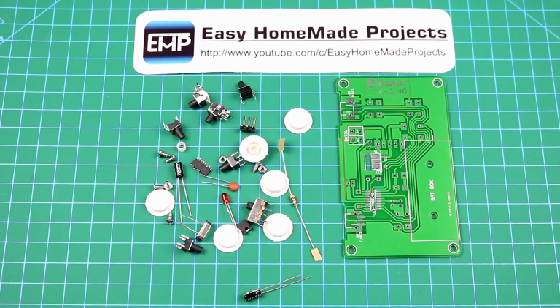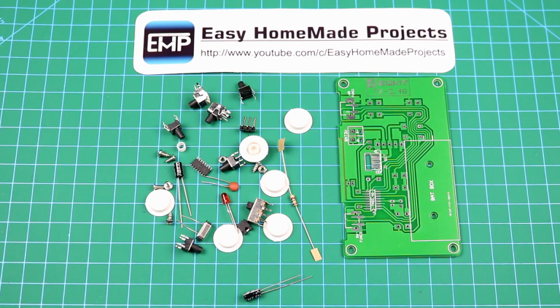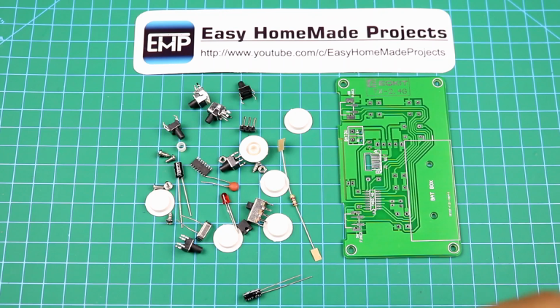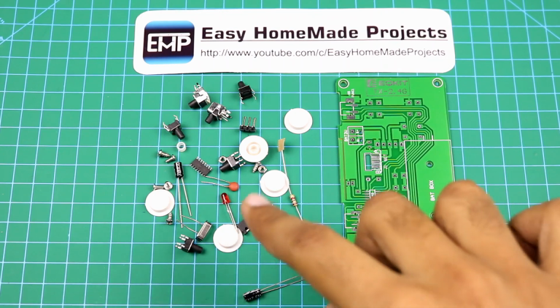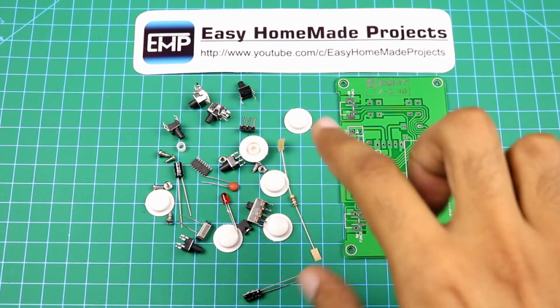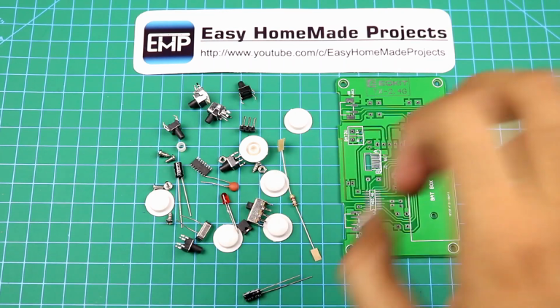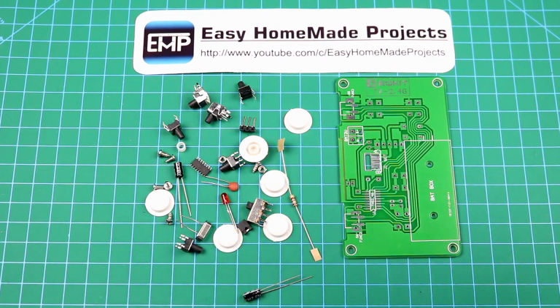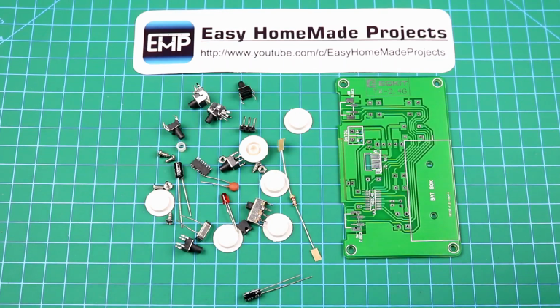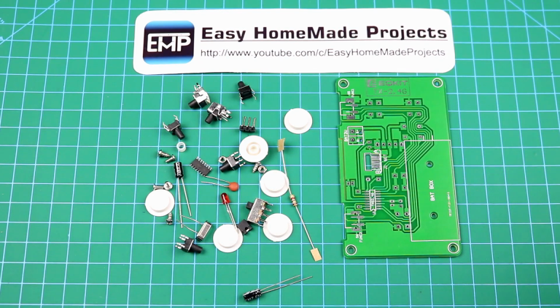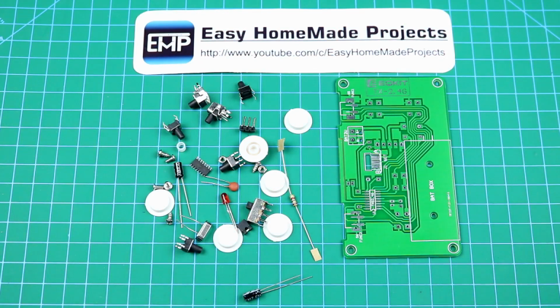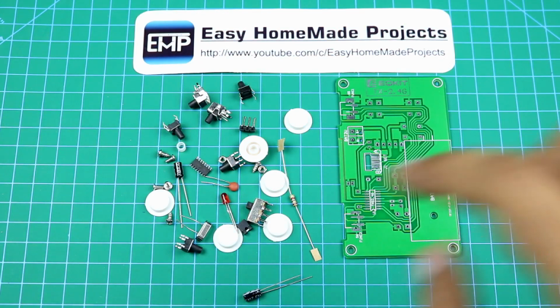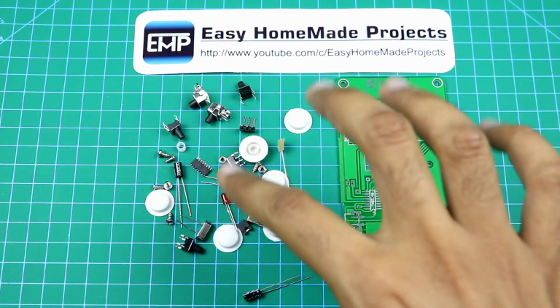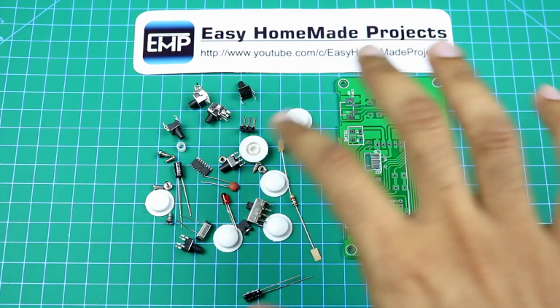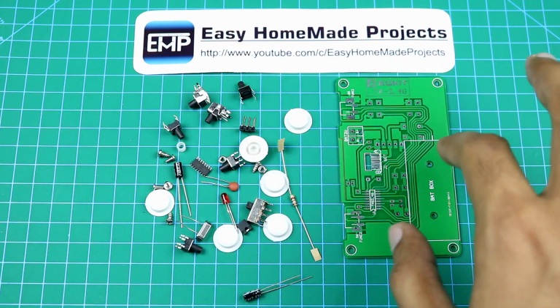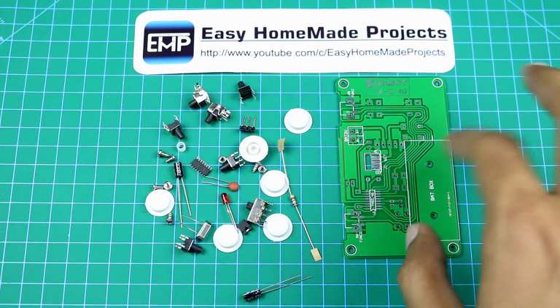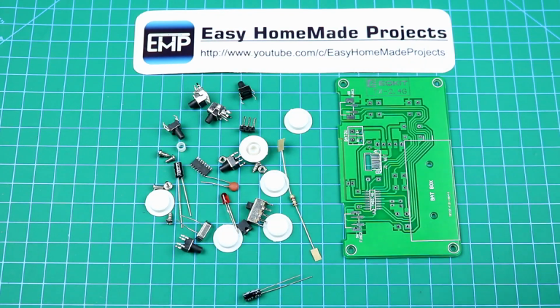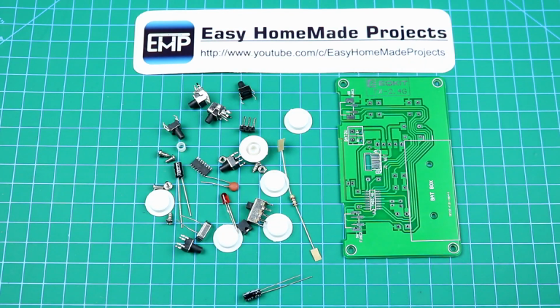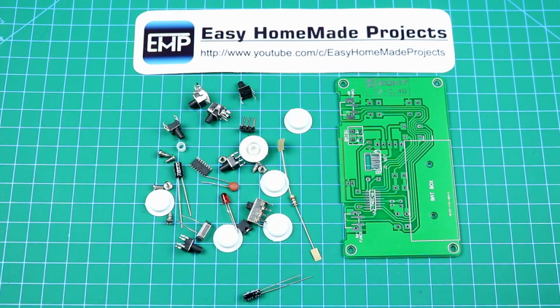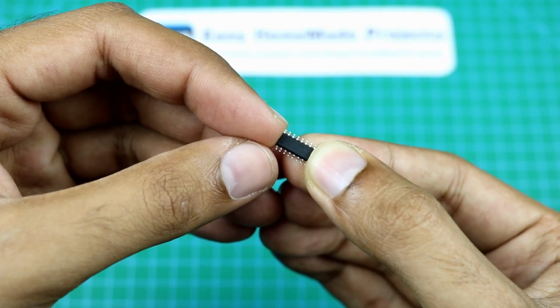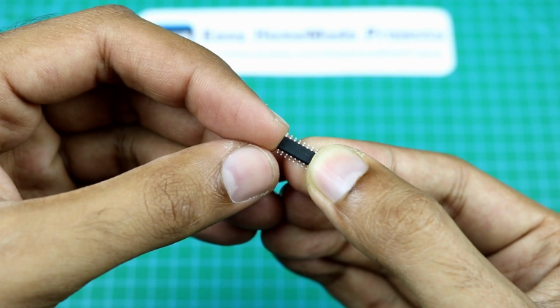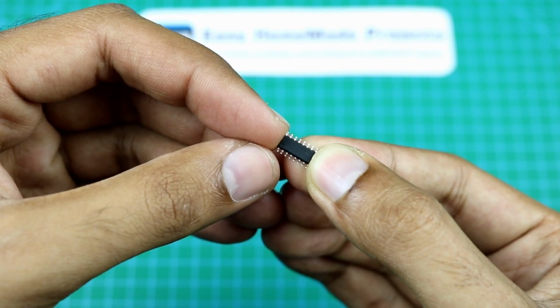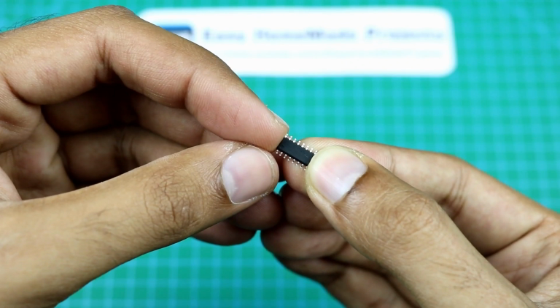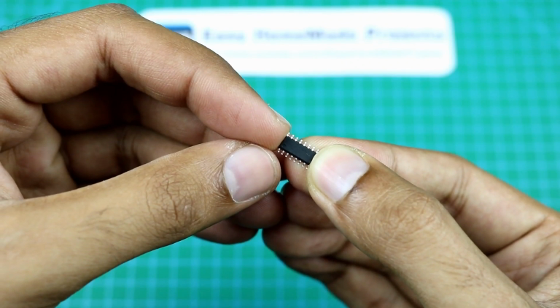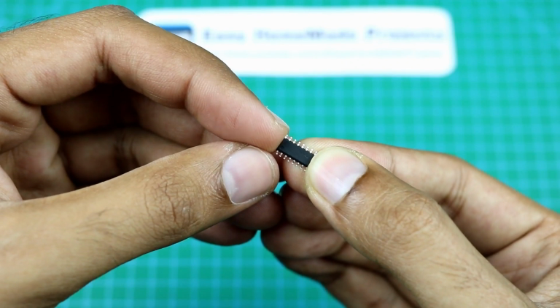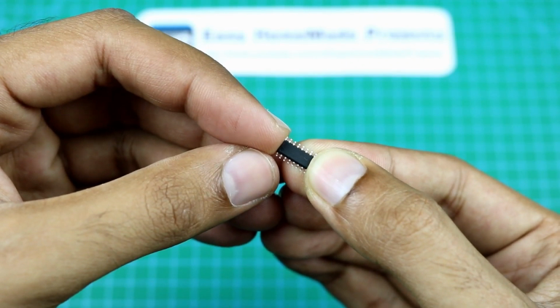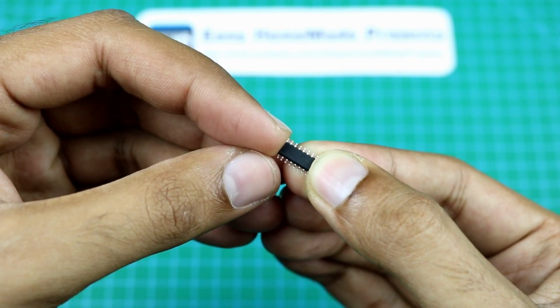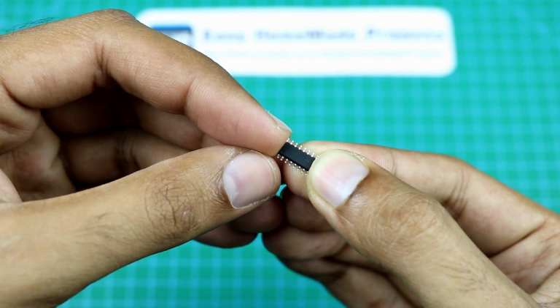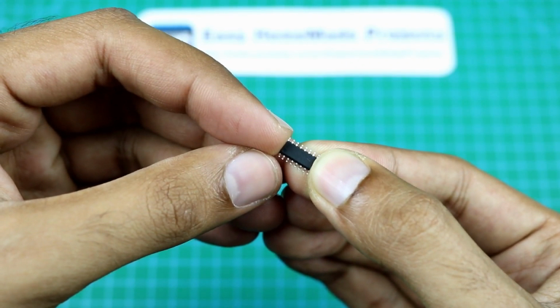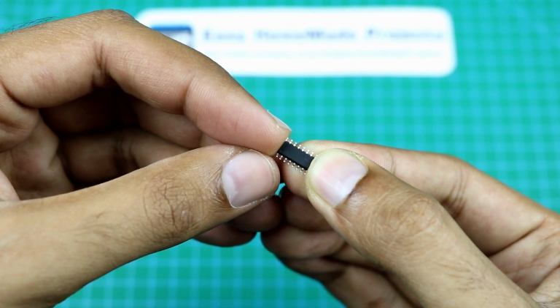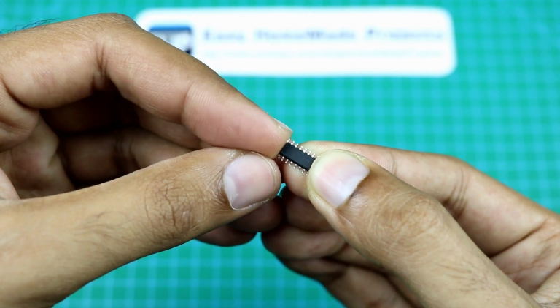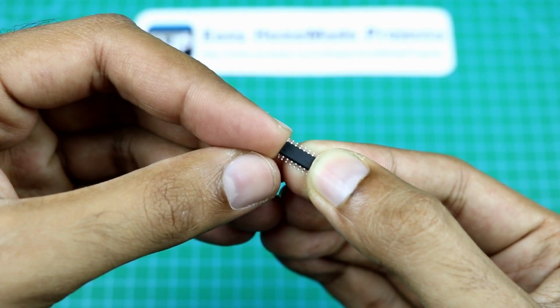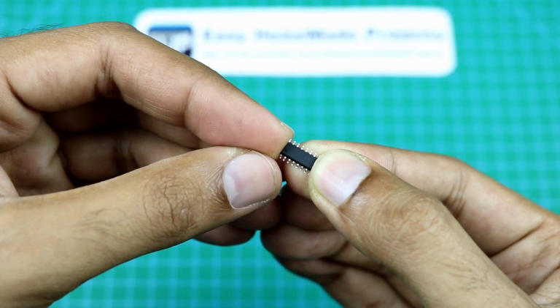So guys, here are all the remote control components — let me solder them to this PCB. Here is a small SMD microcontroller; we will solder this first.